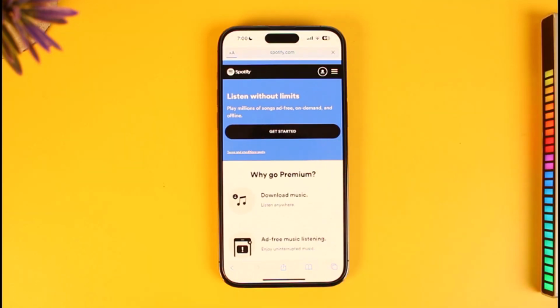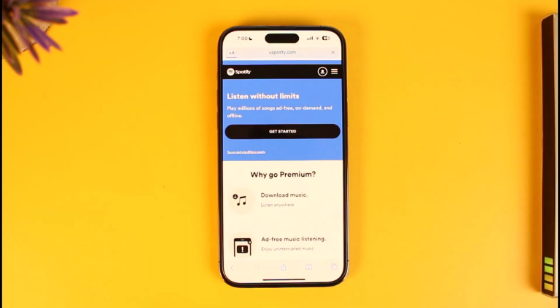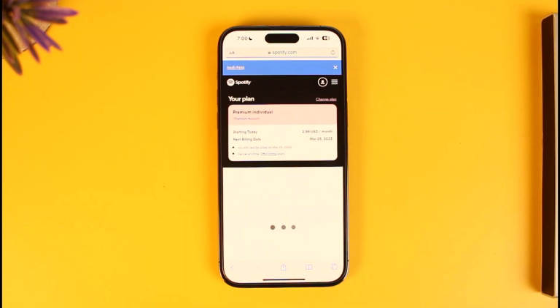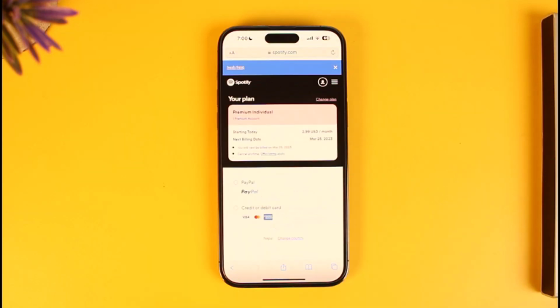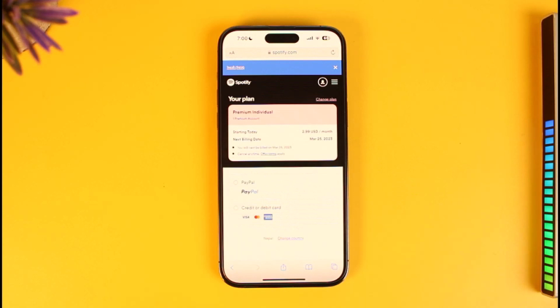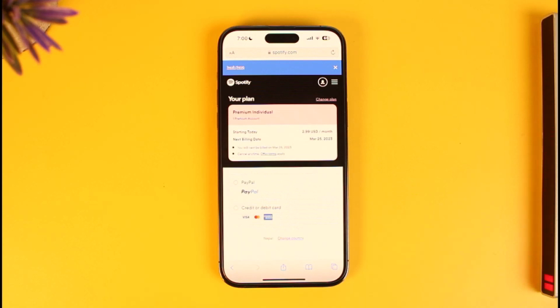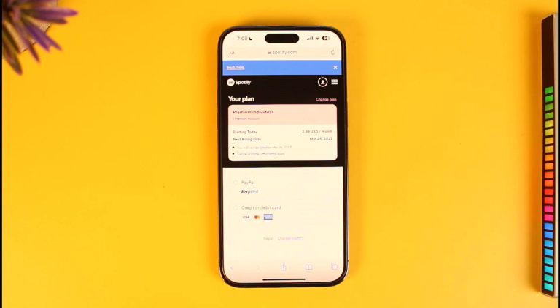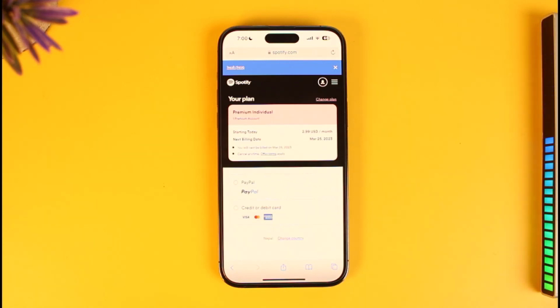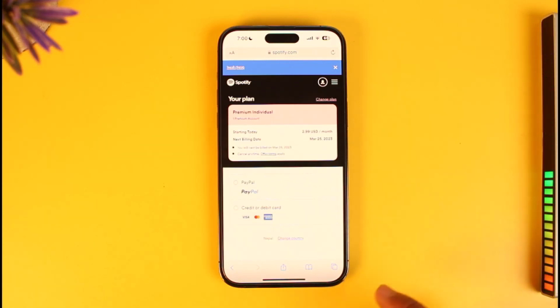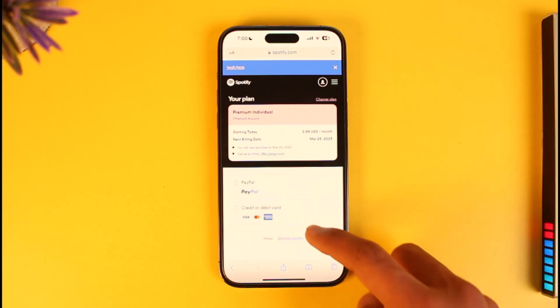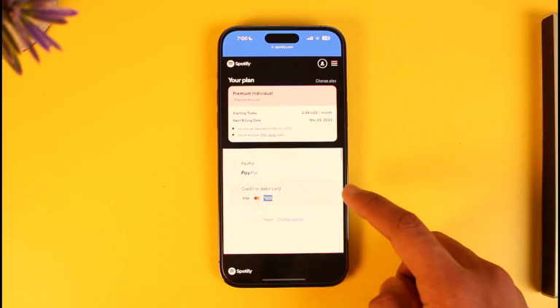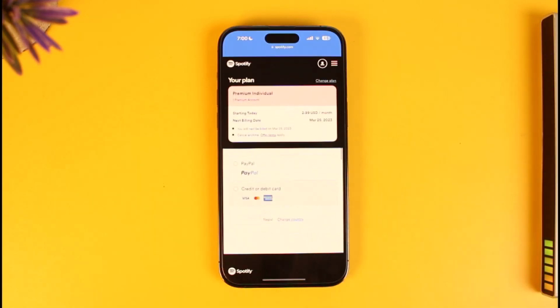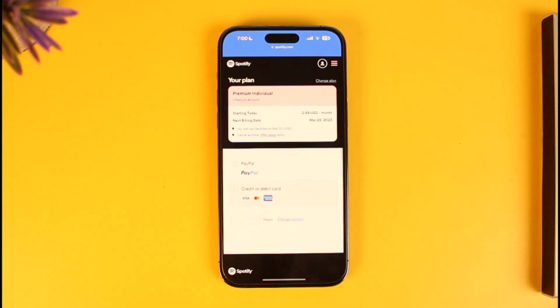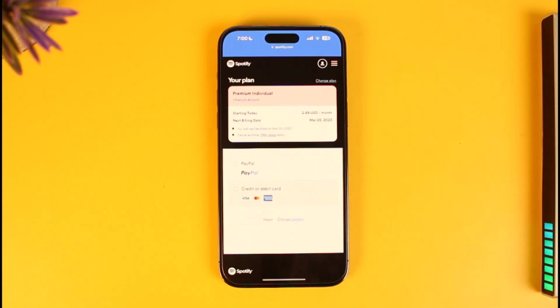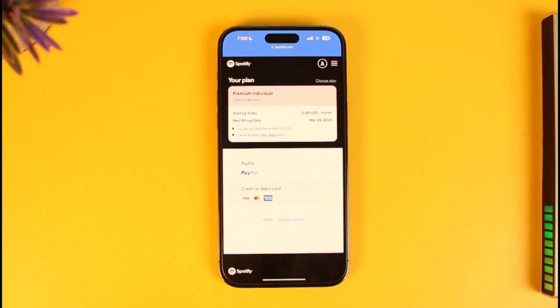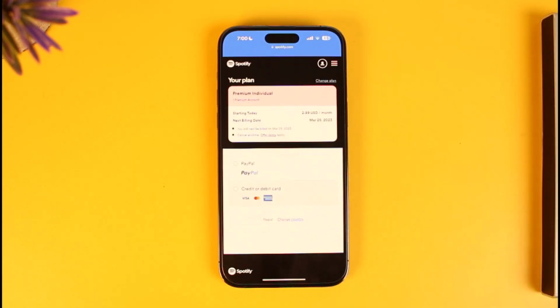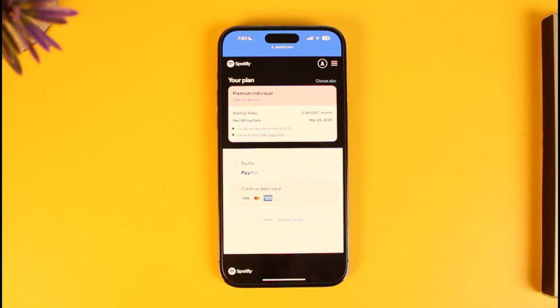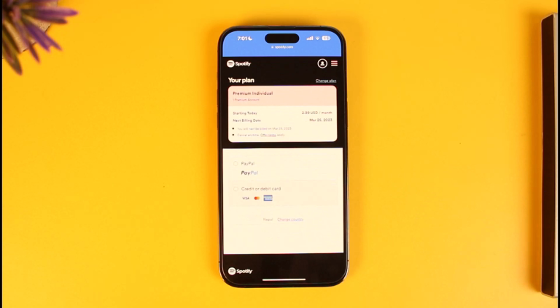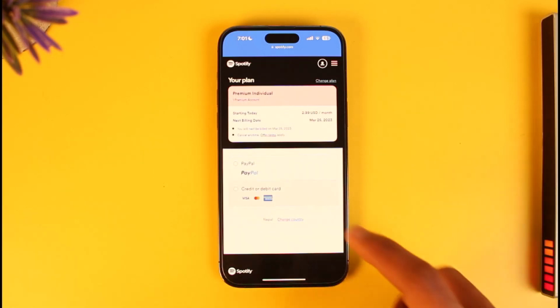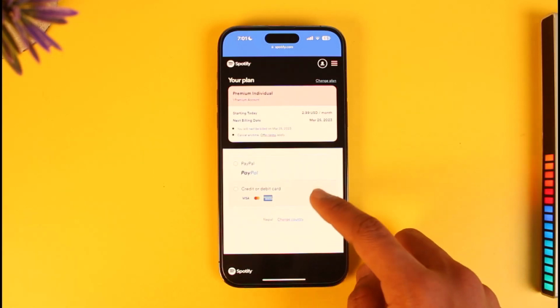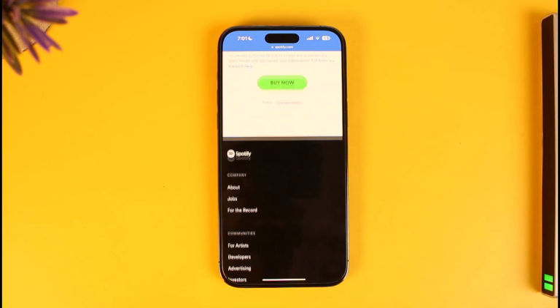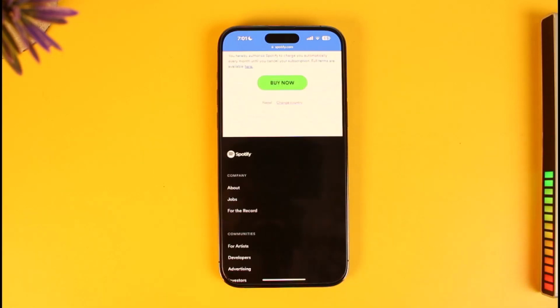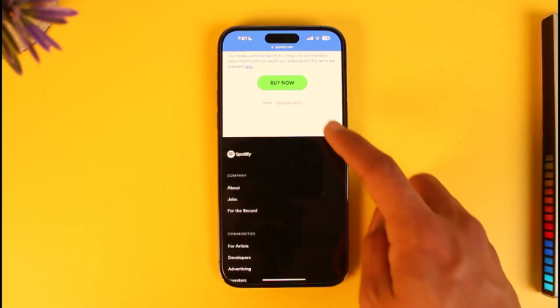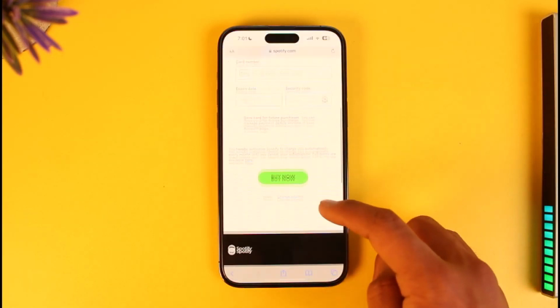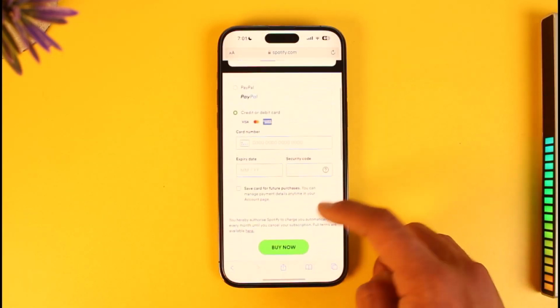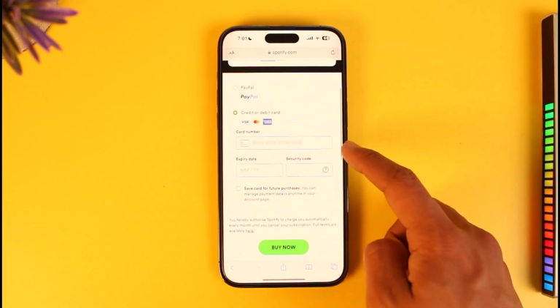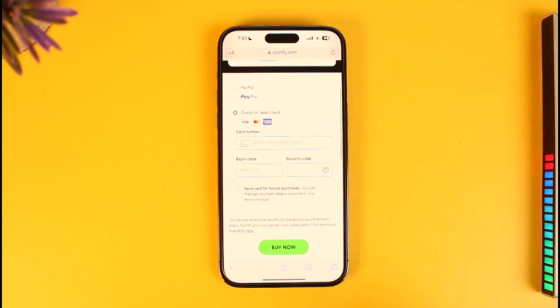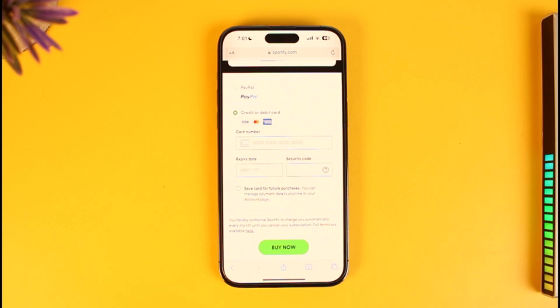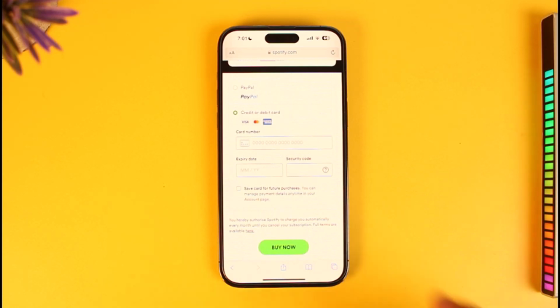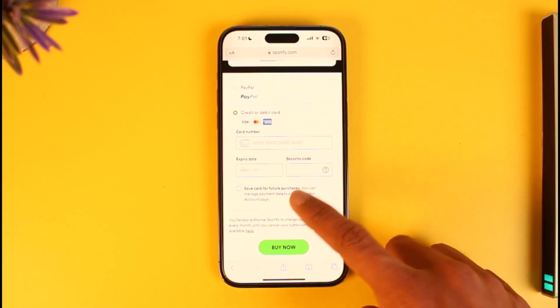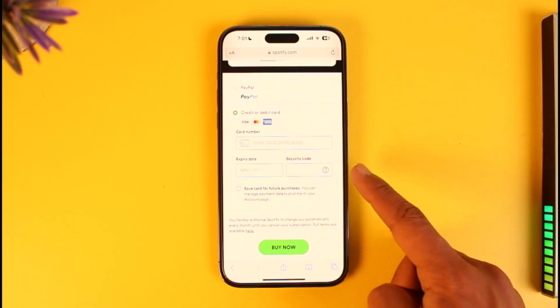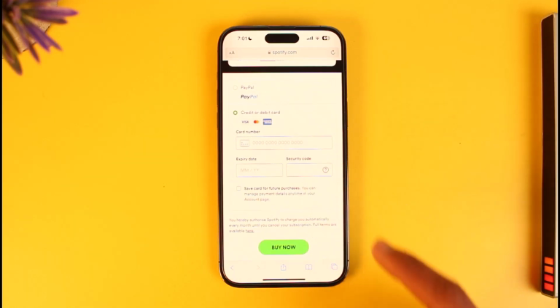When you tap on the Get Started button you'll find the option to pay via PayPal or credit or debit card. Depending upon whichever payment method suits your needs, you can just select those options over here.